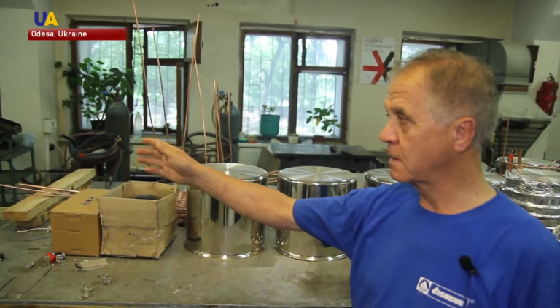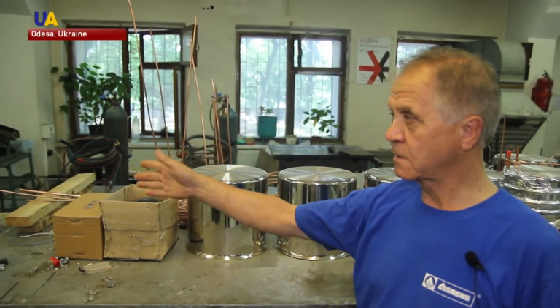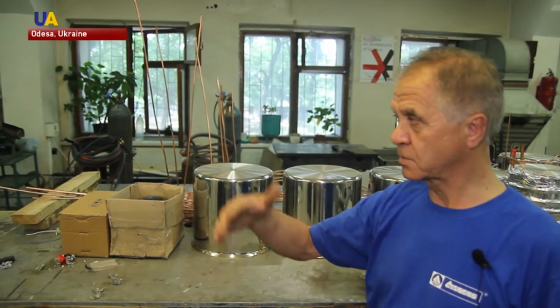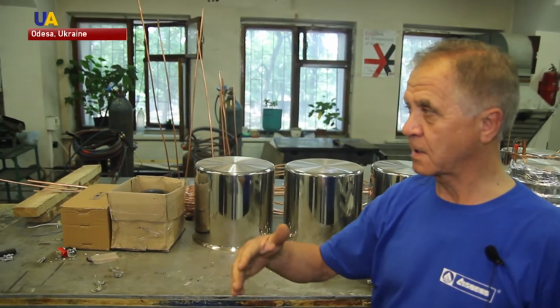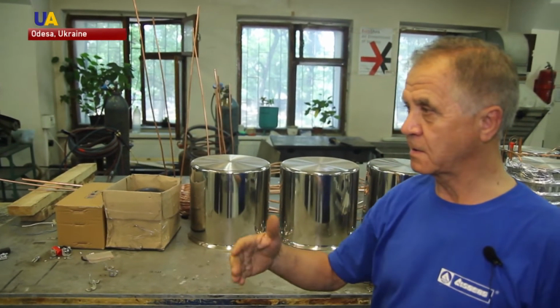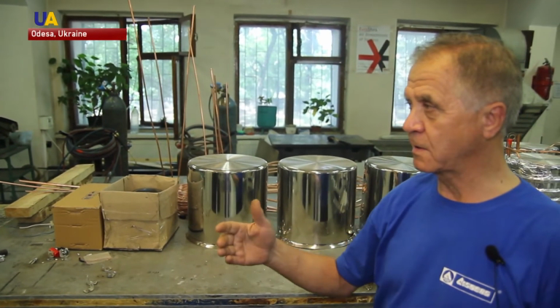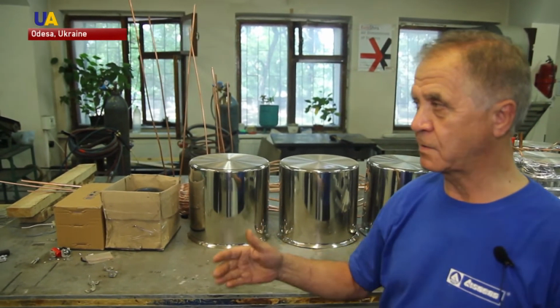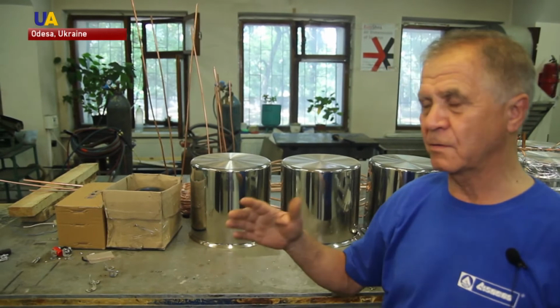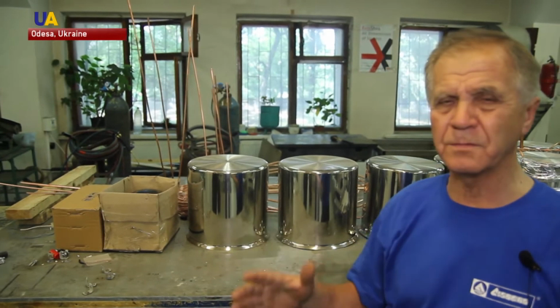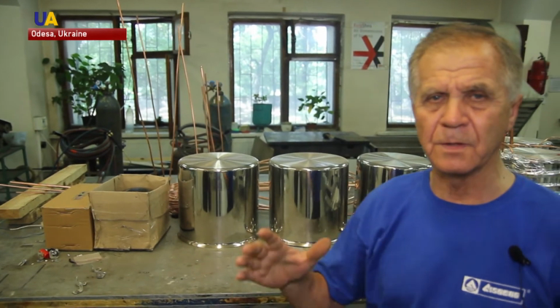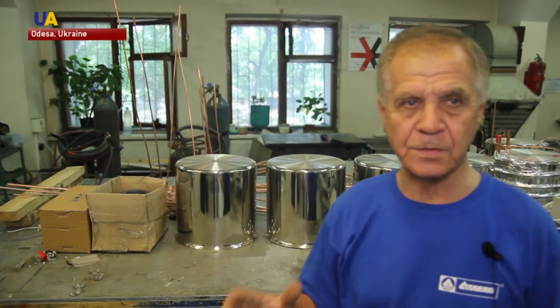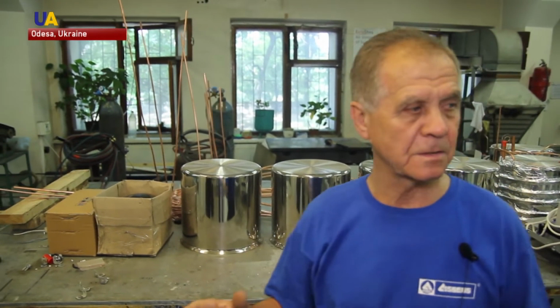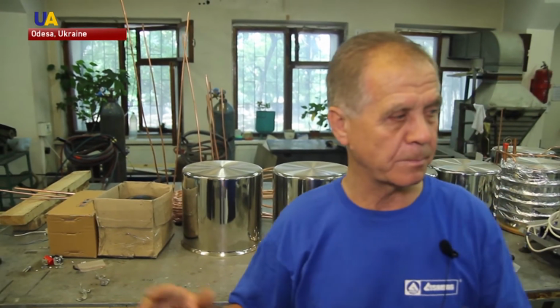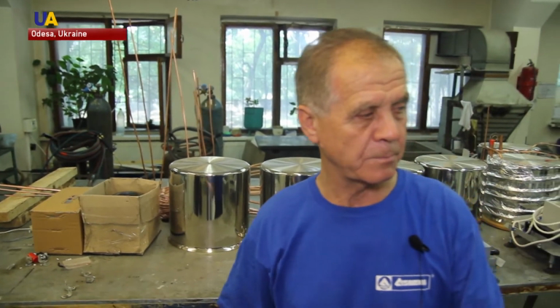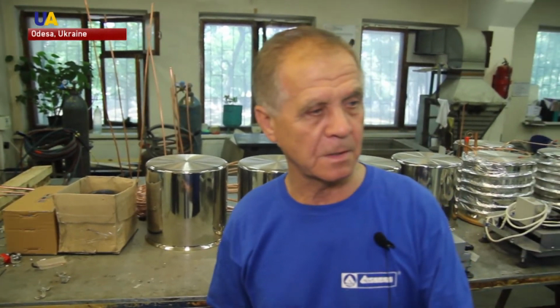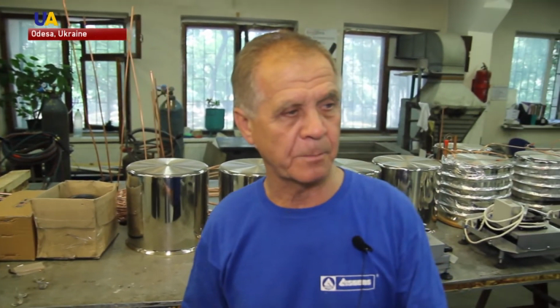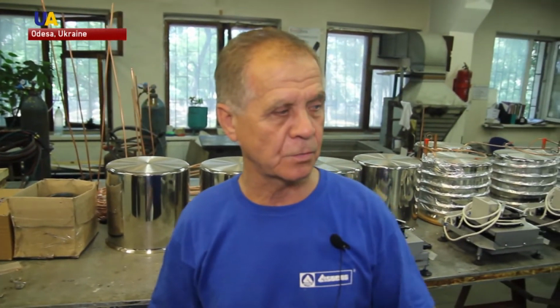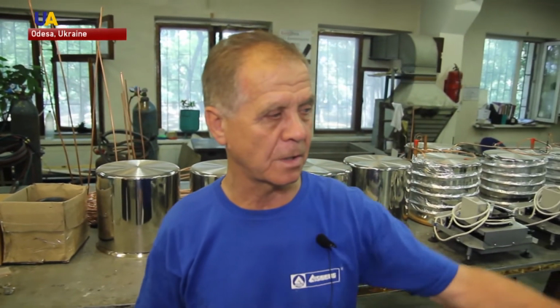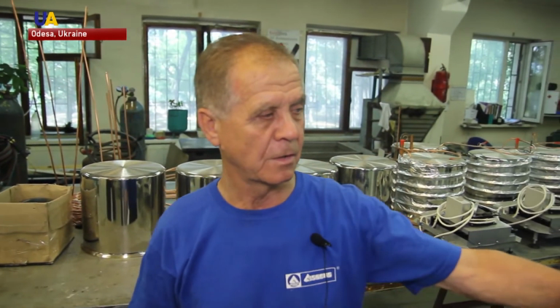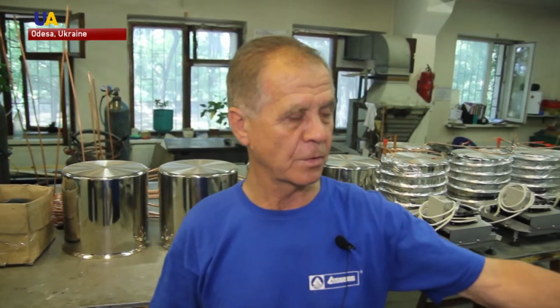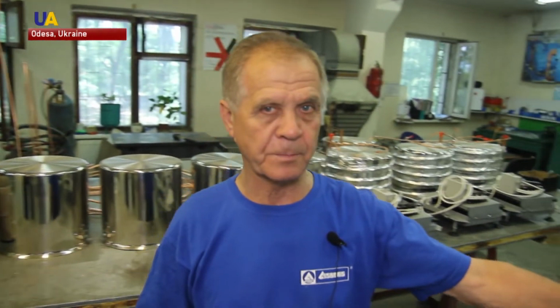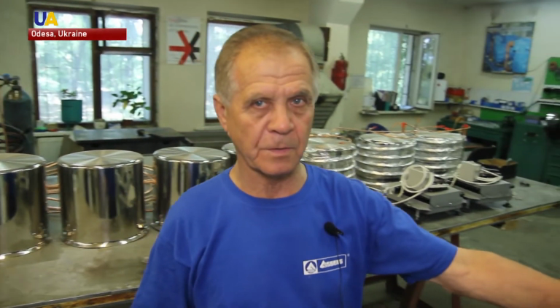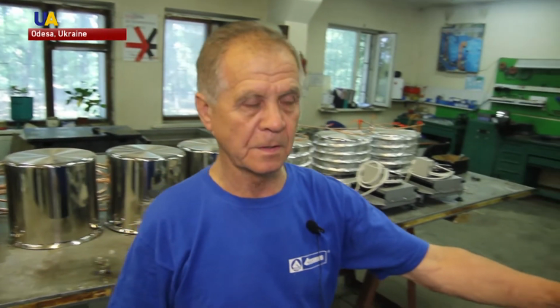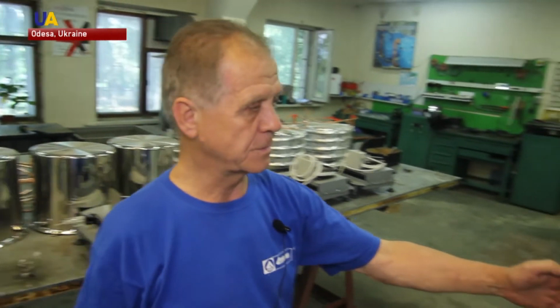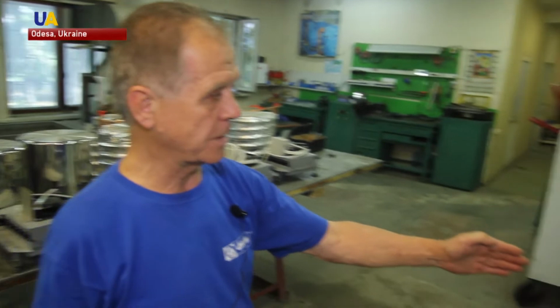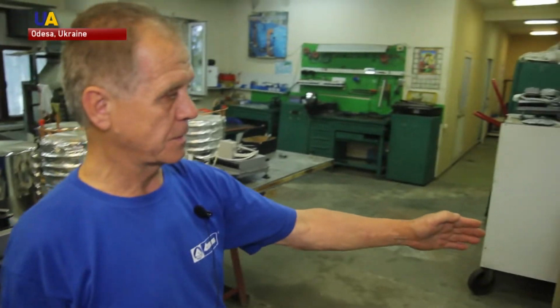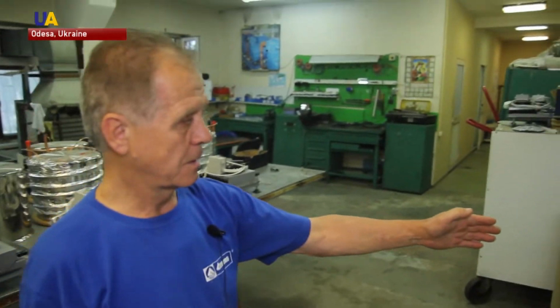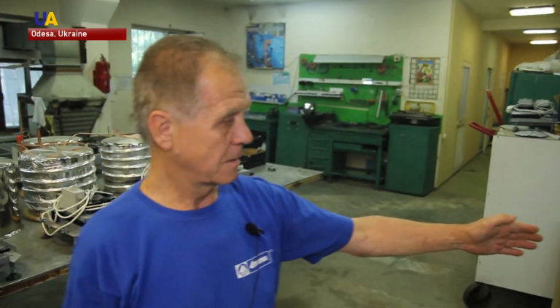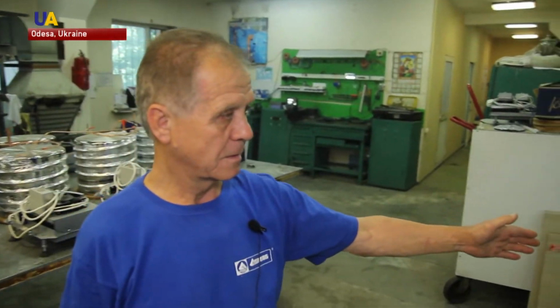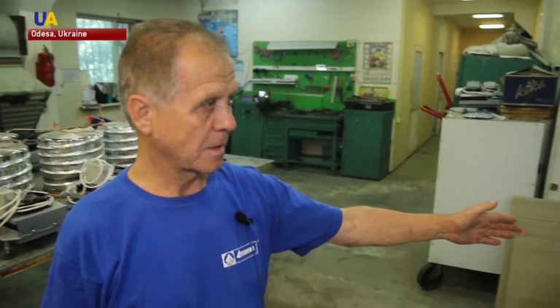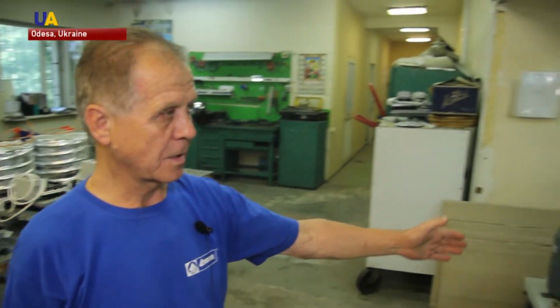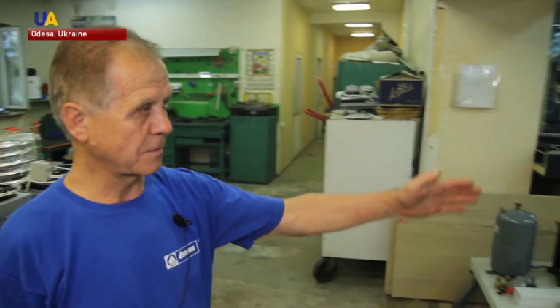Assembly of refrigeration display cases and all of the heat exchange equipment takes place here. These are the construction parts for the cases, and our brigade does this work.